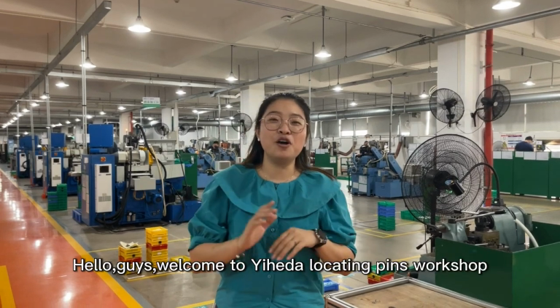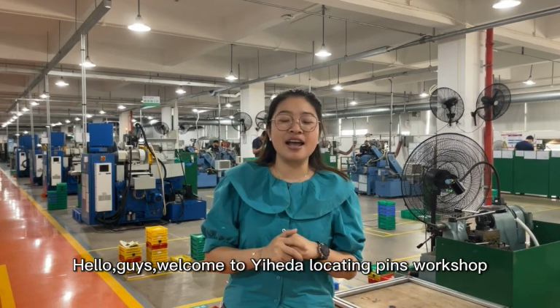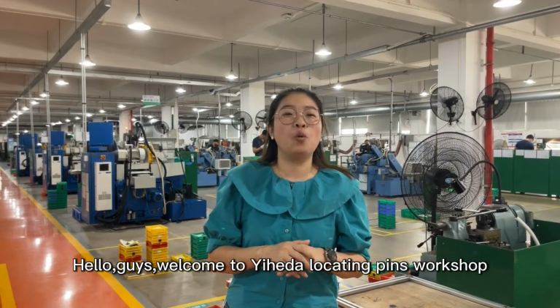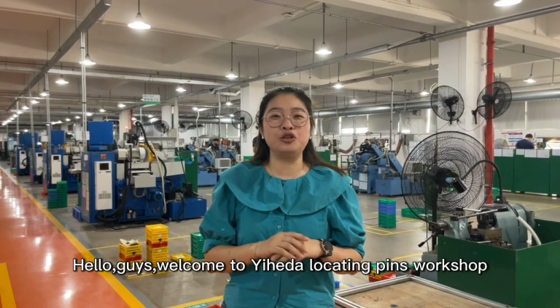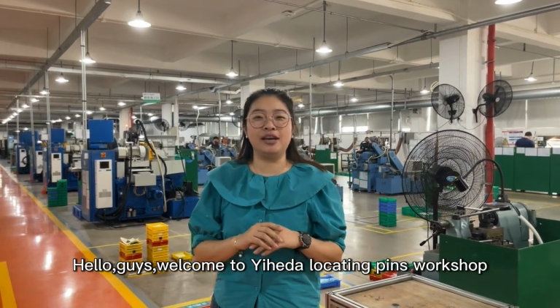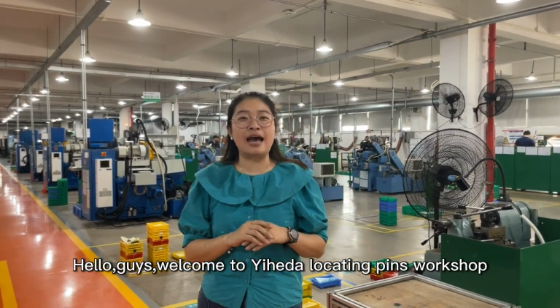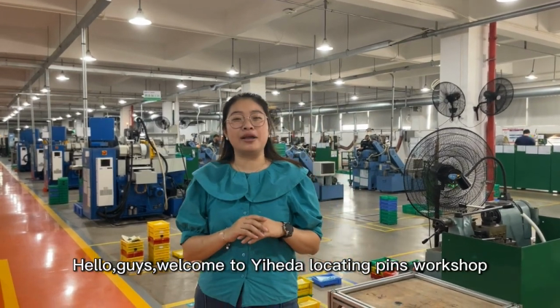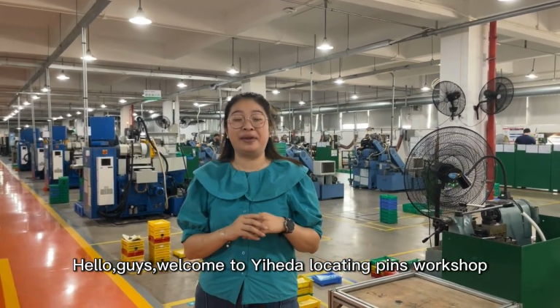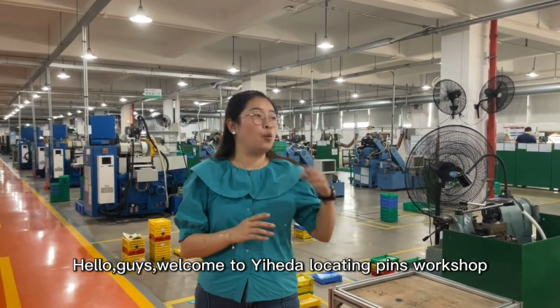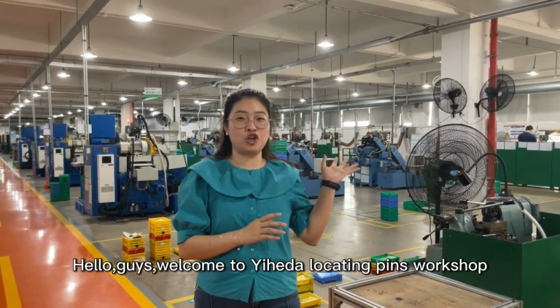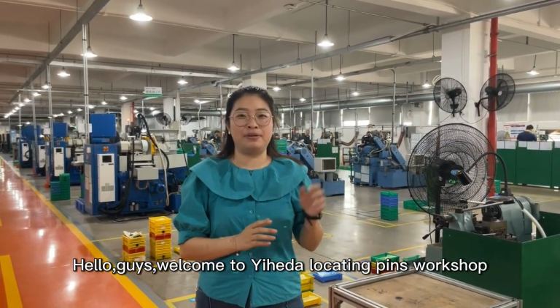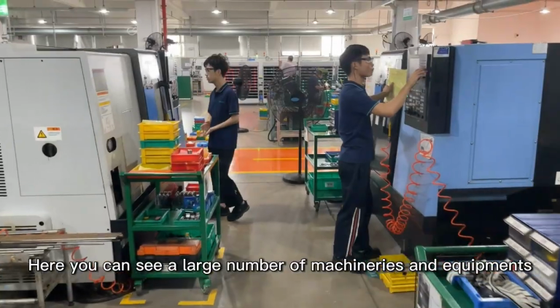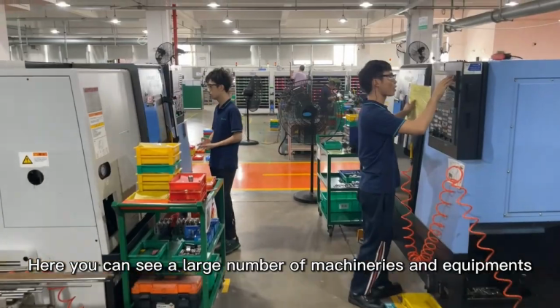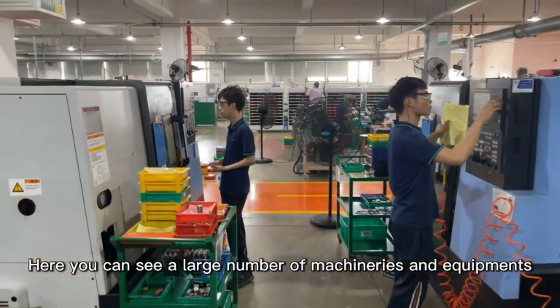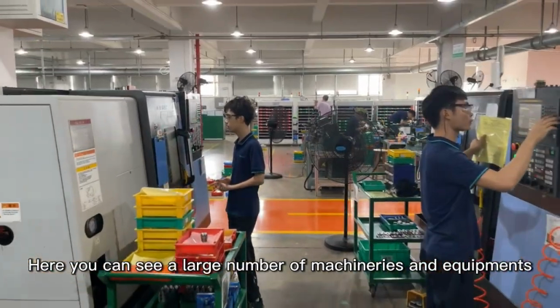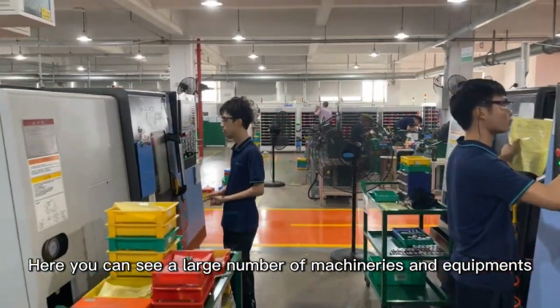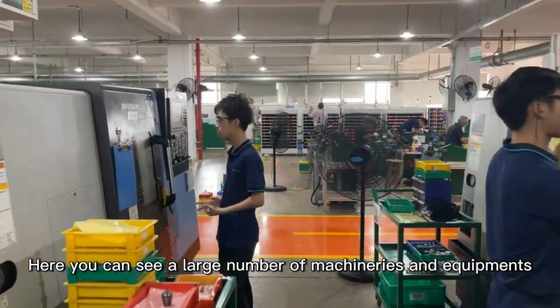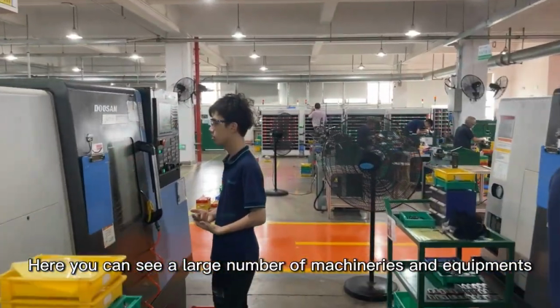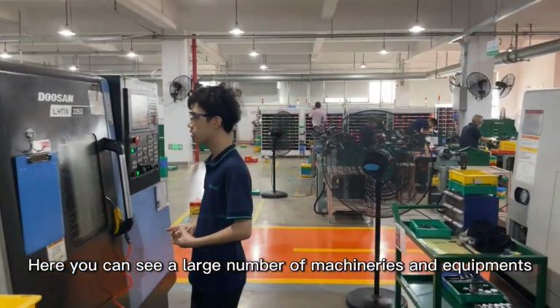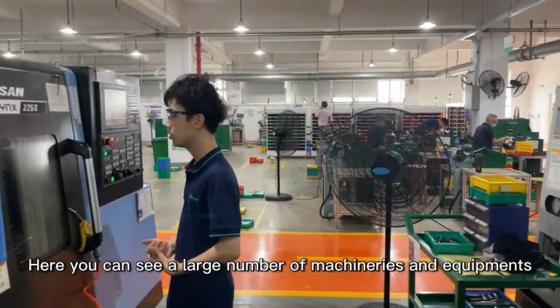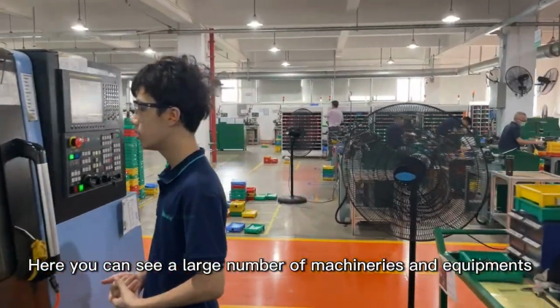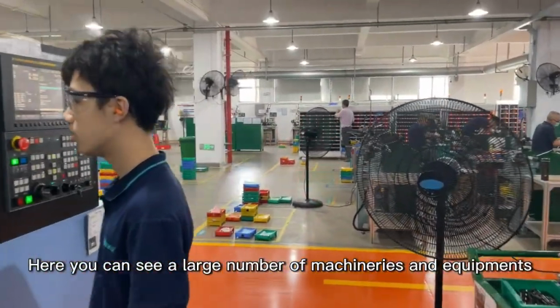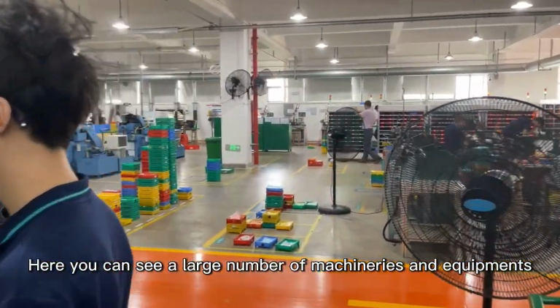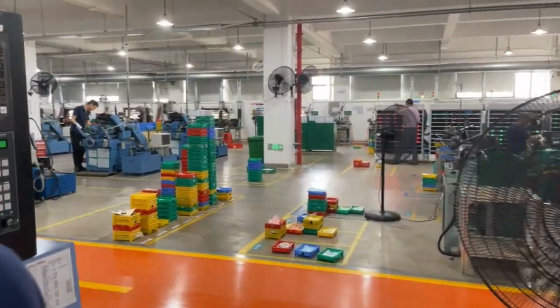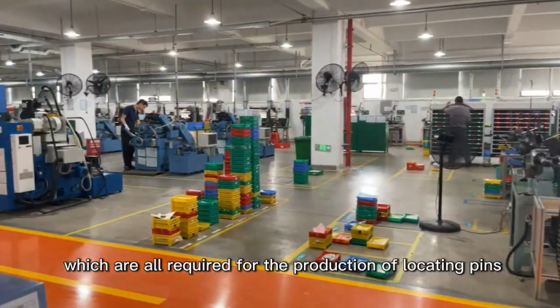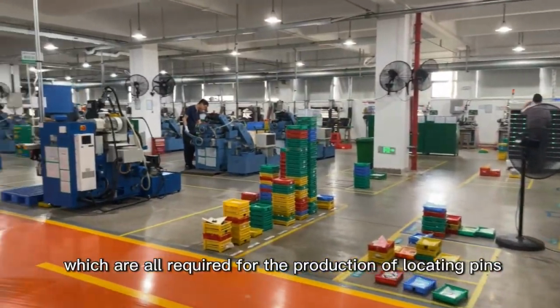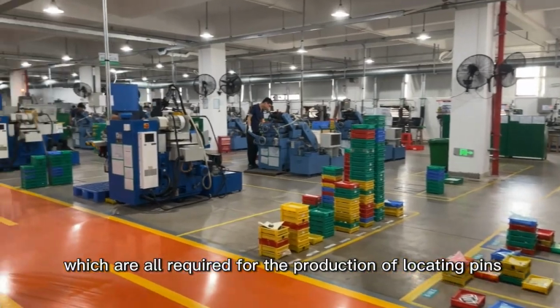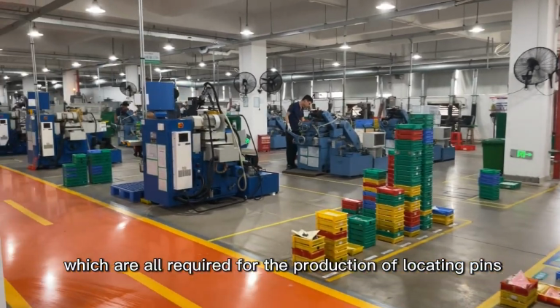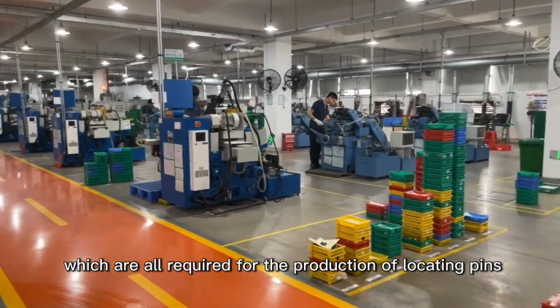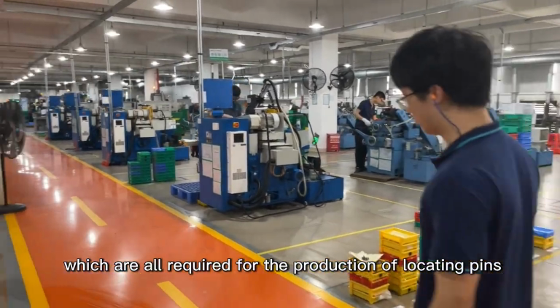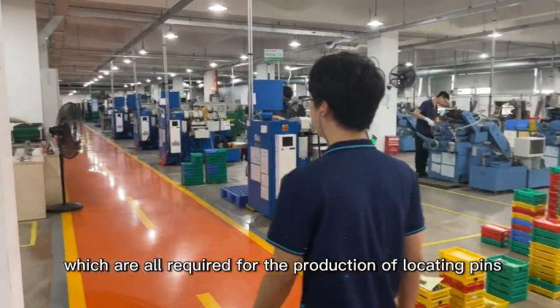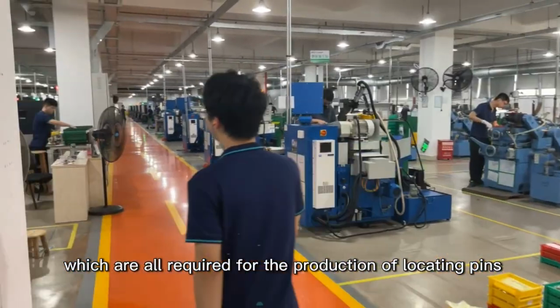Hello guys, welcome to Iherda locating pins workshop. Here you can see a large number of machineries and equipments which are all required for the production of locating pins.